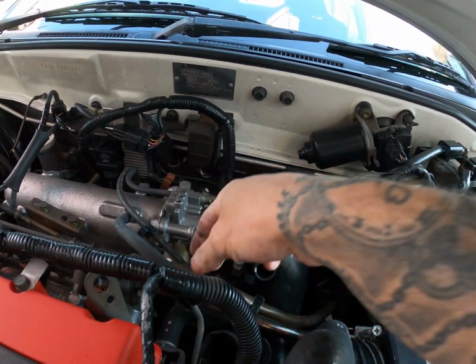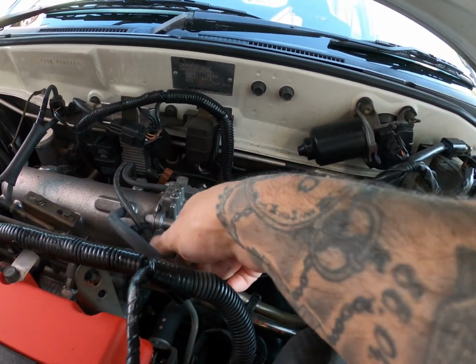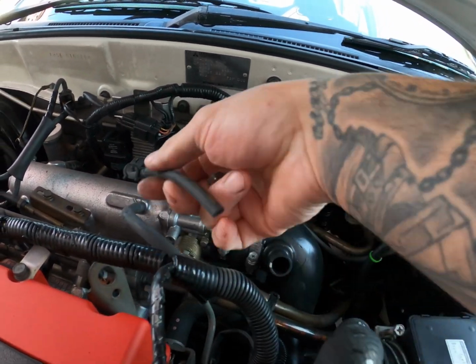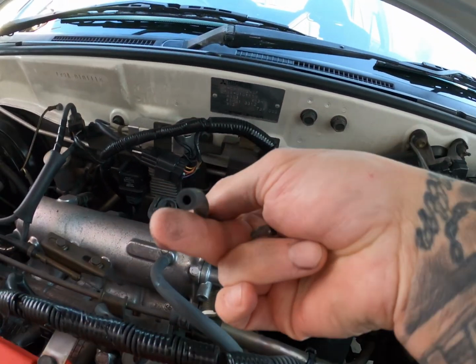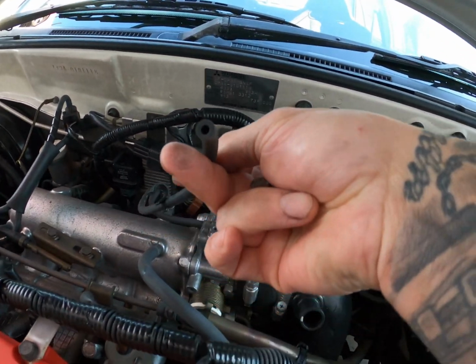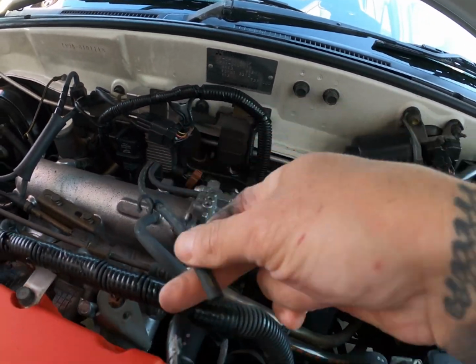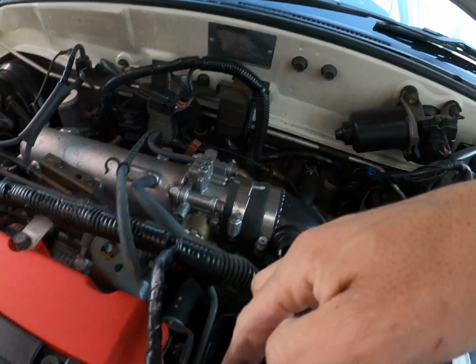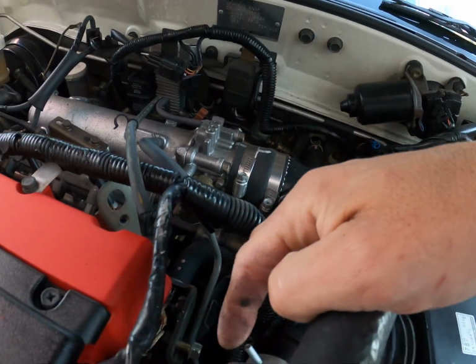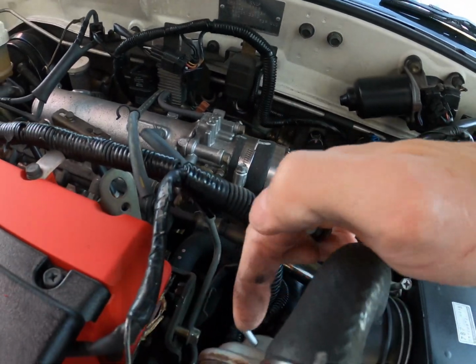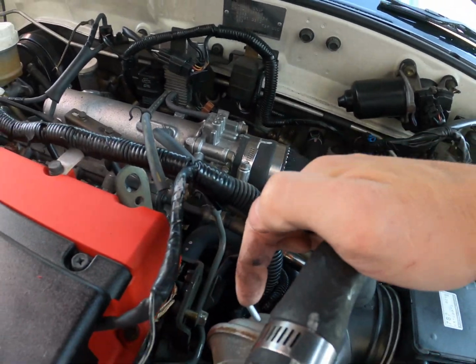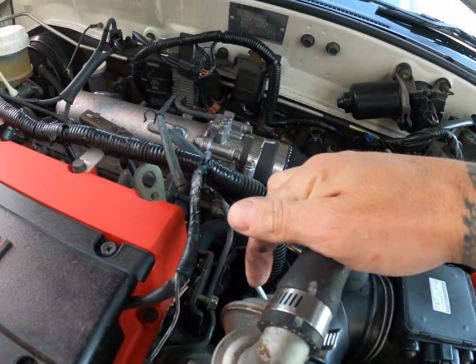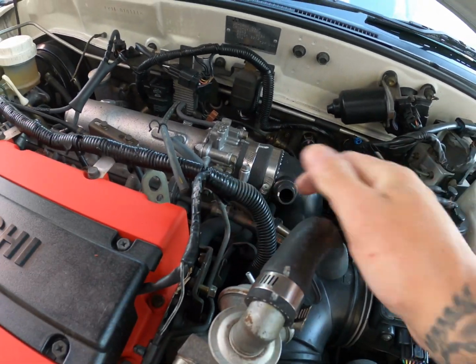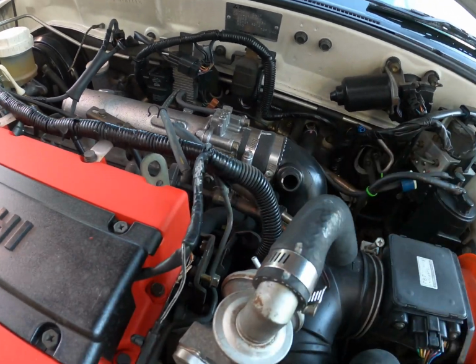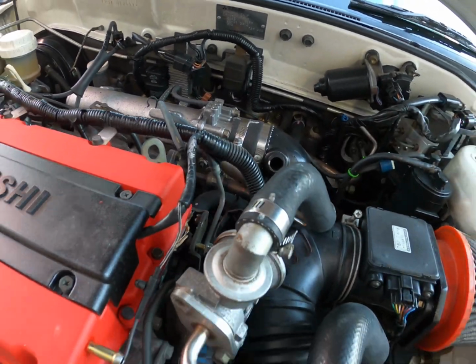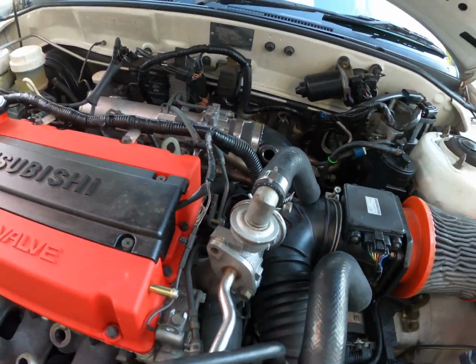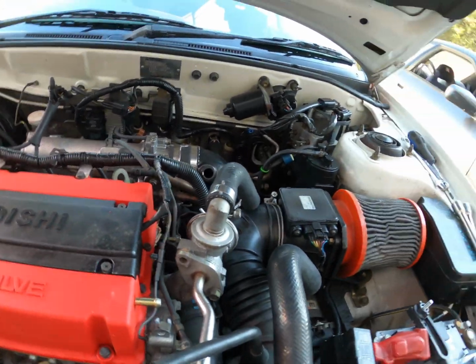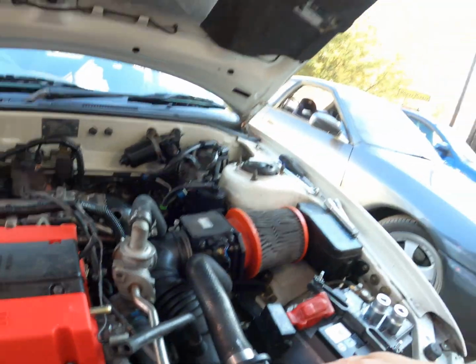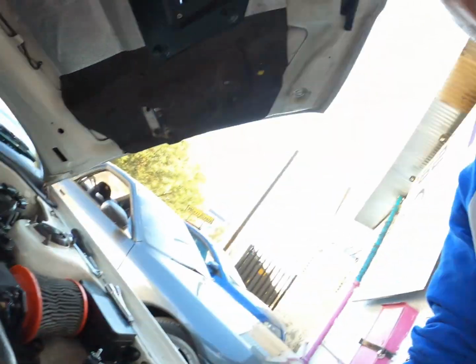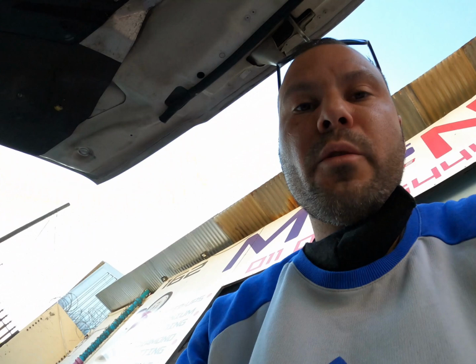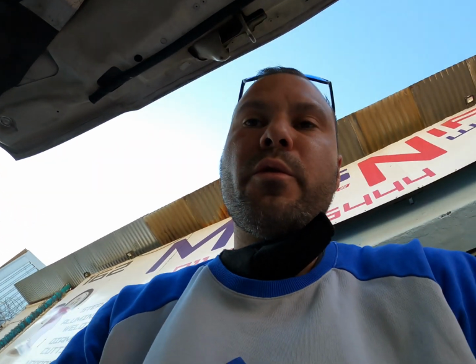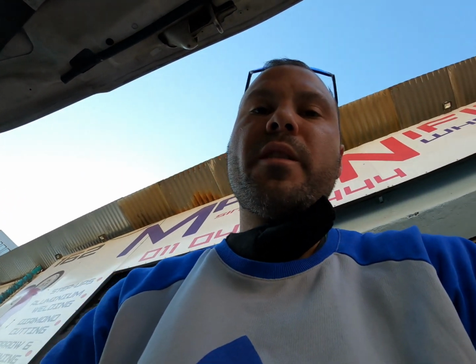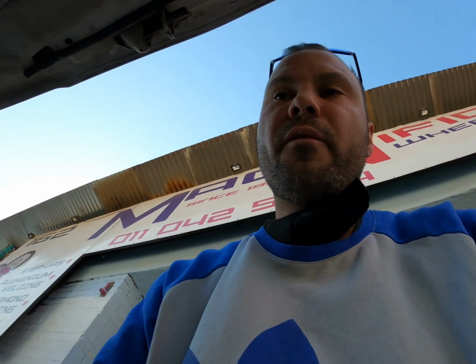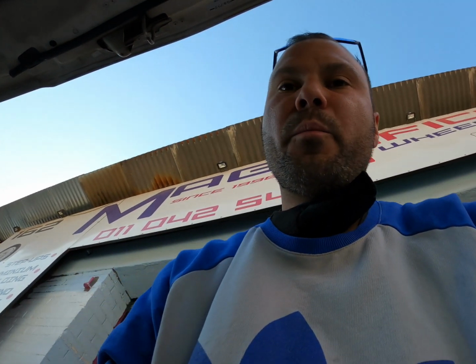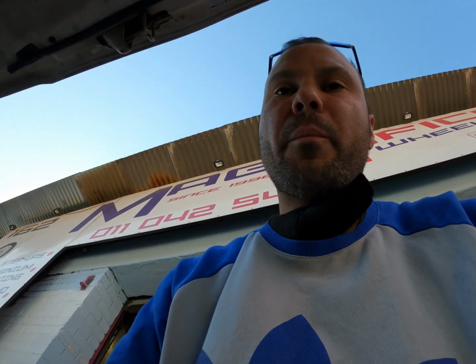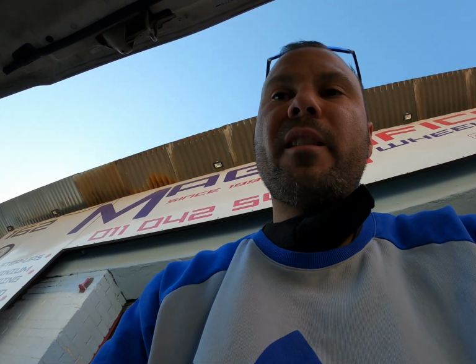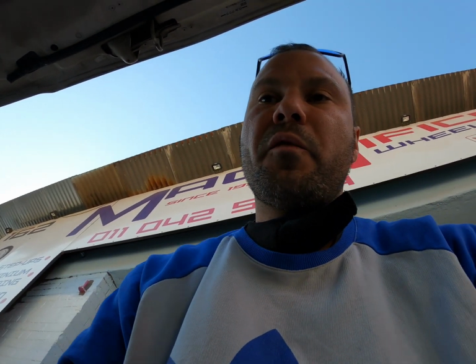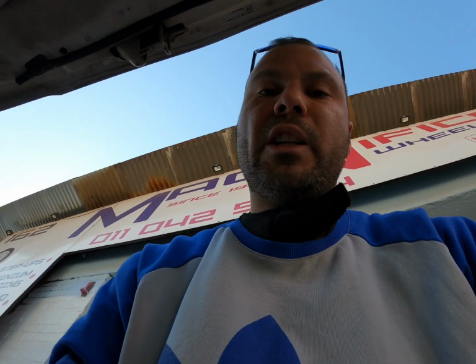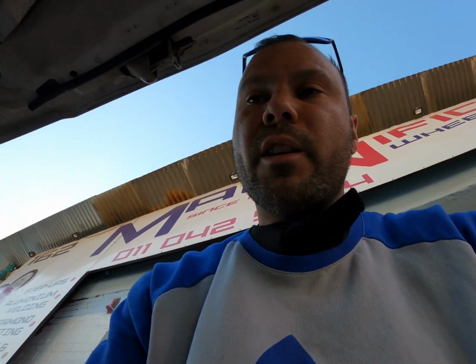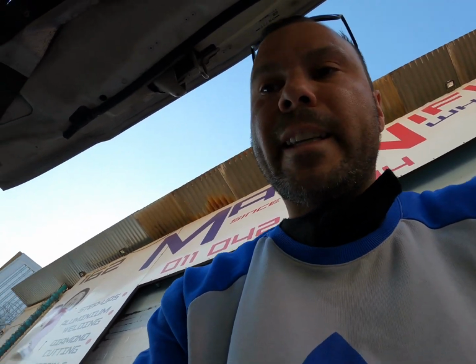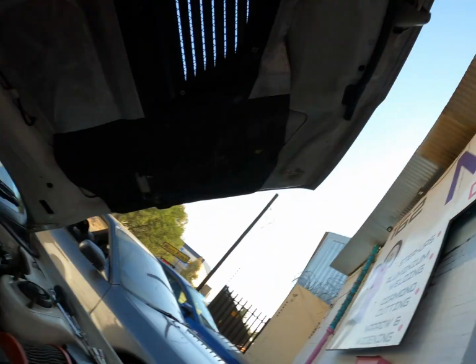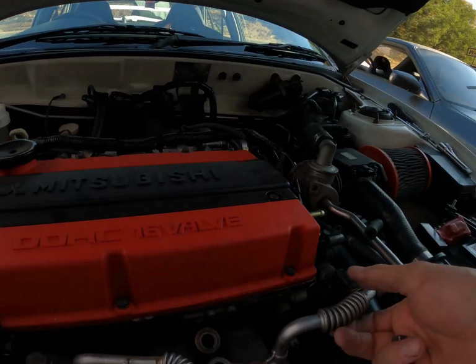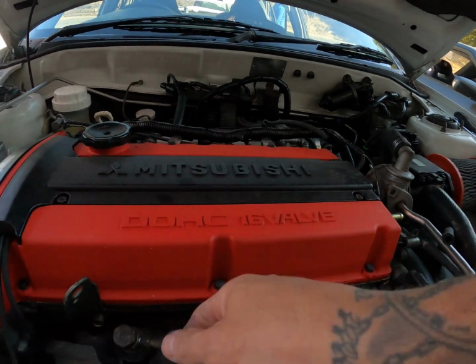Pull that off like that. There's also this vacuum line that goes over there. I'm going to show you the process of putting it all back together for the EGR delete.